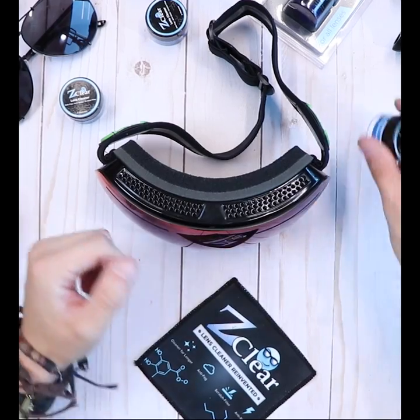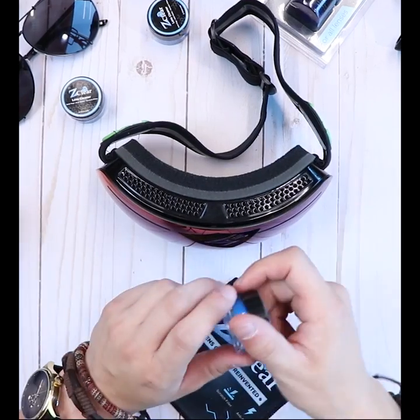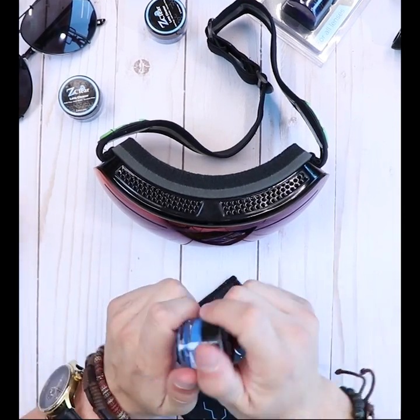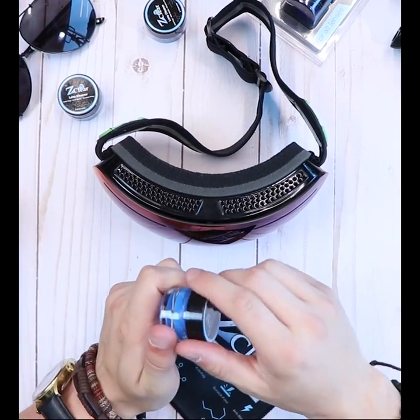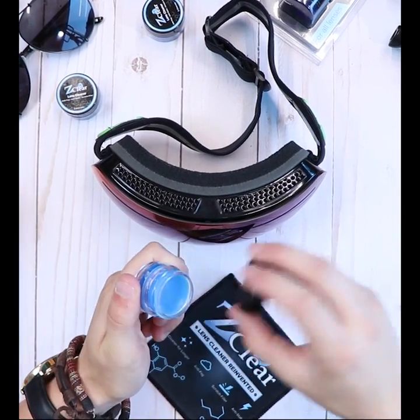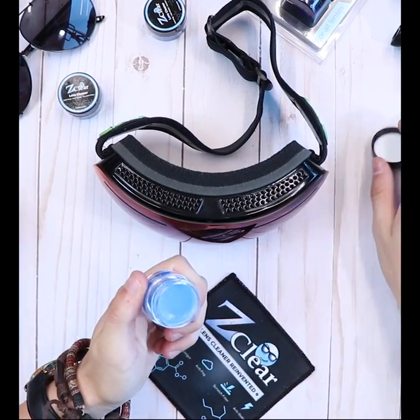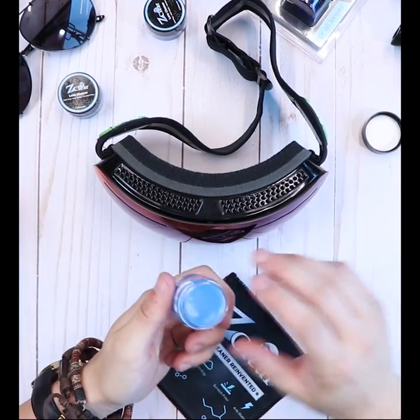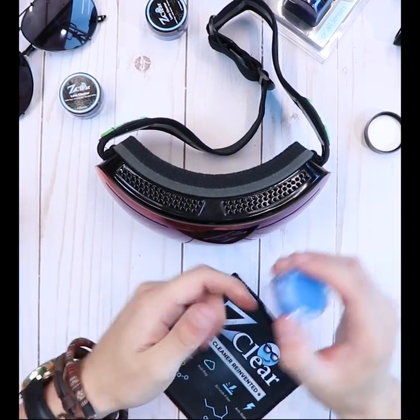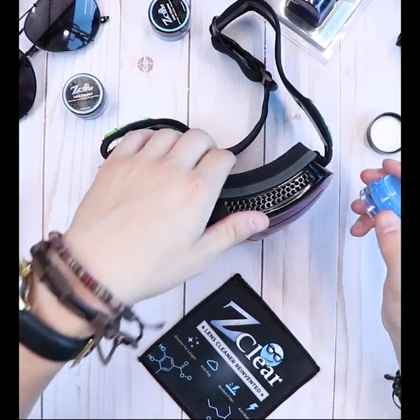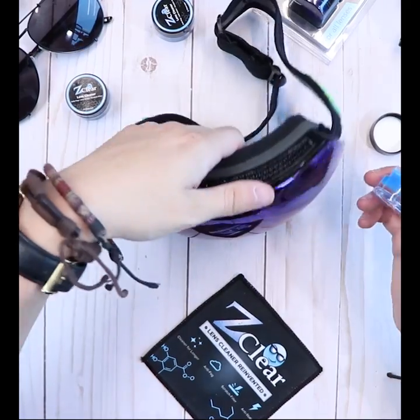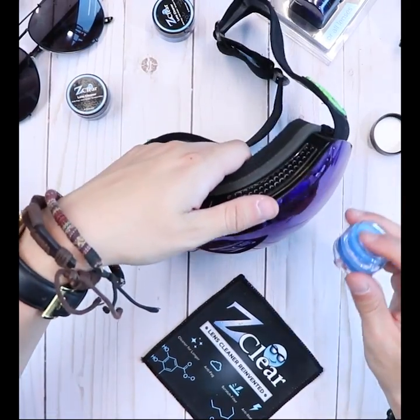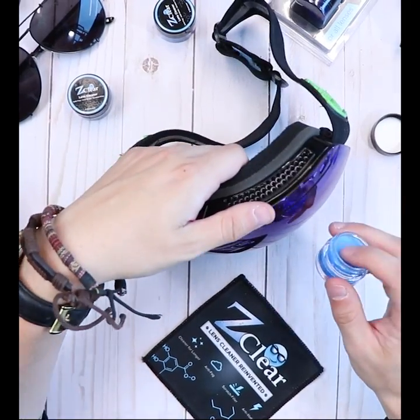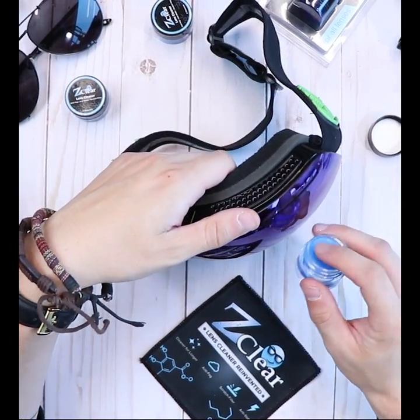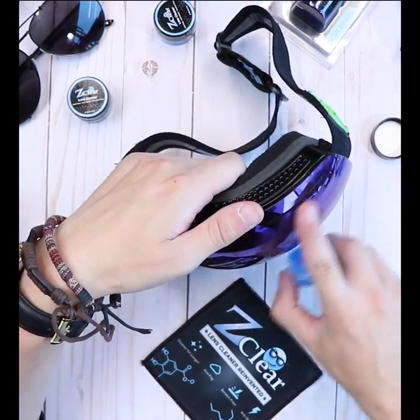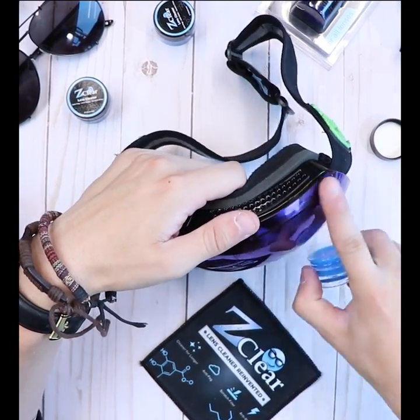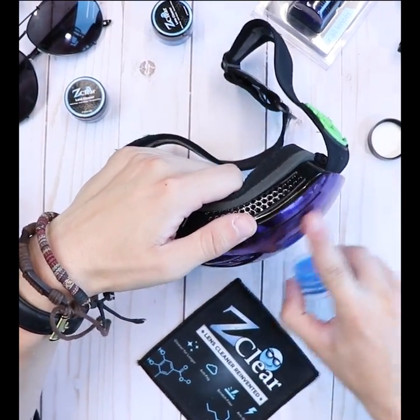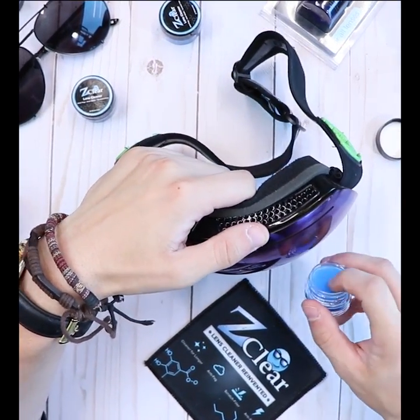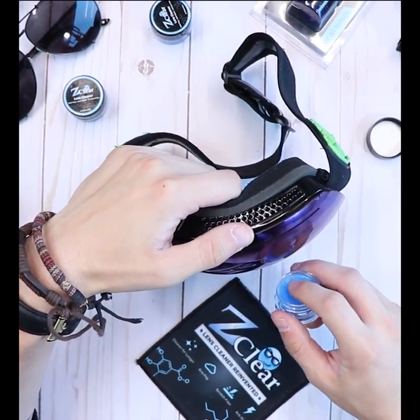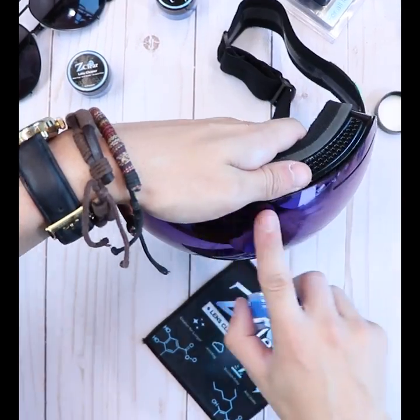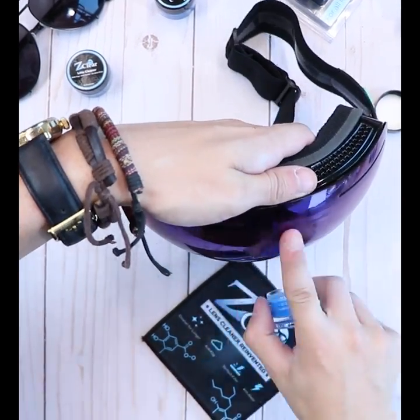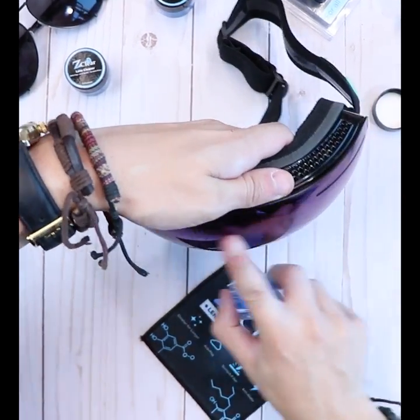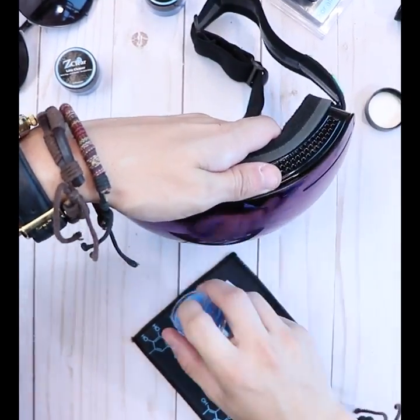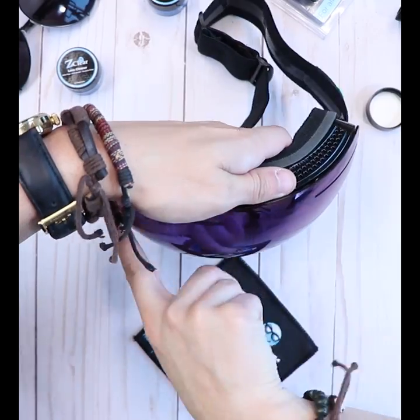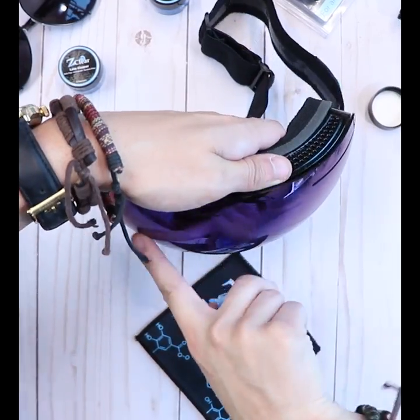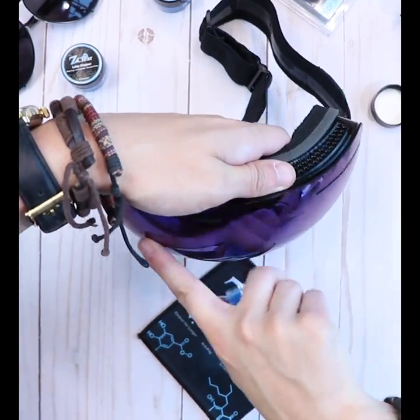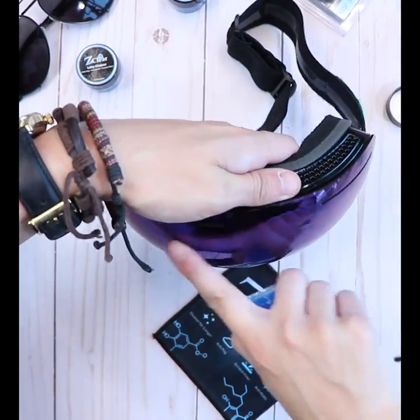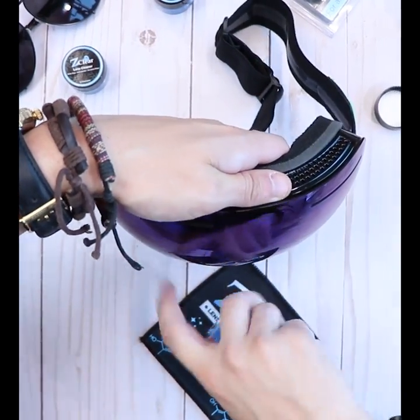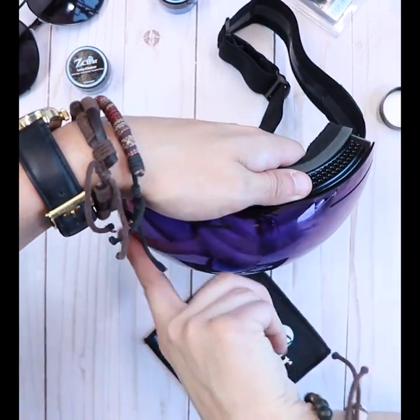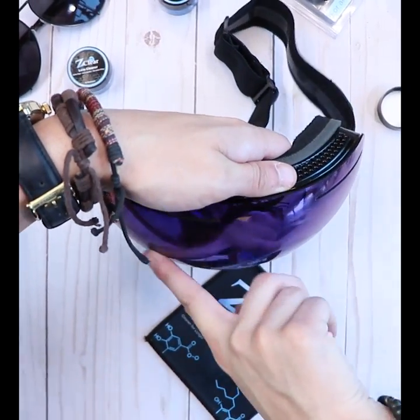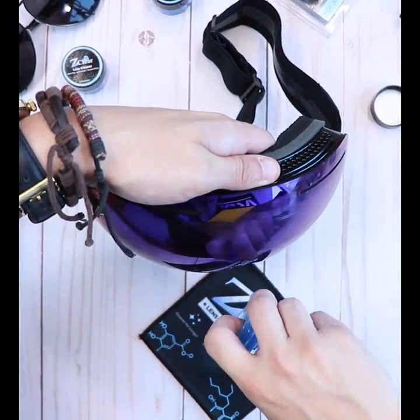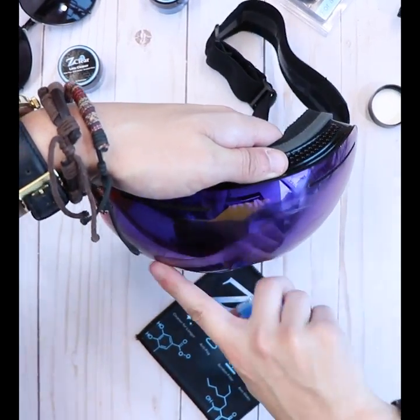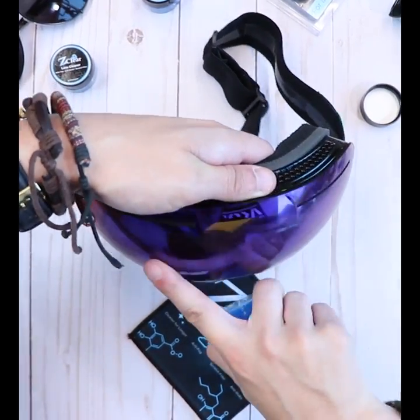When applying it to the goggles, just use a small amount of thin film on the lens. Make sure you coat the whole surface. Don't goop it out. If you see blue on your finger, you're using too much.